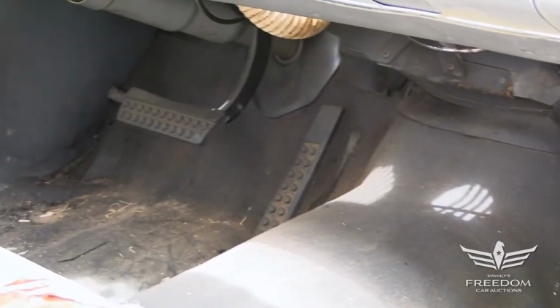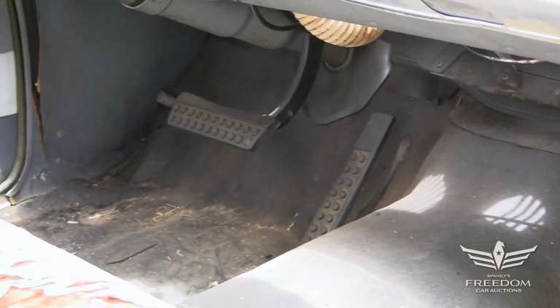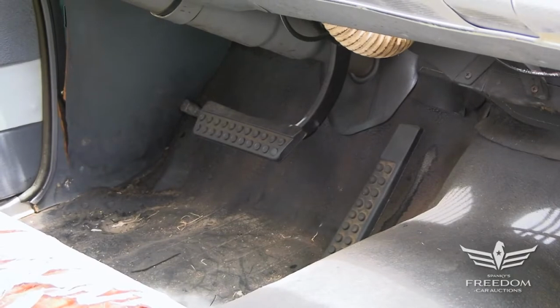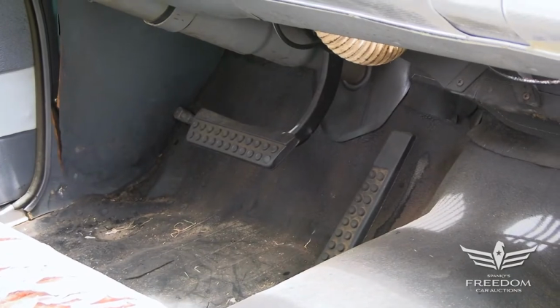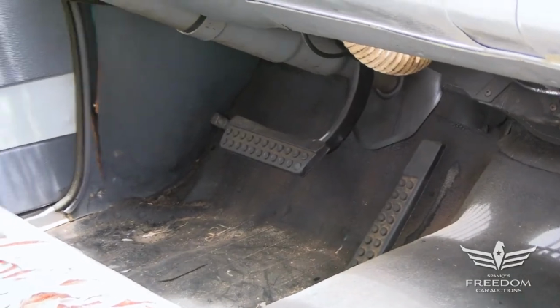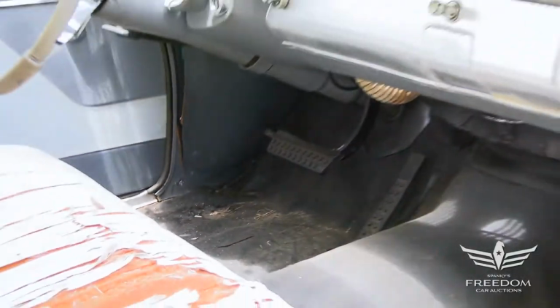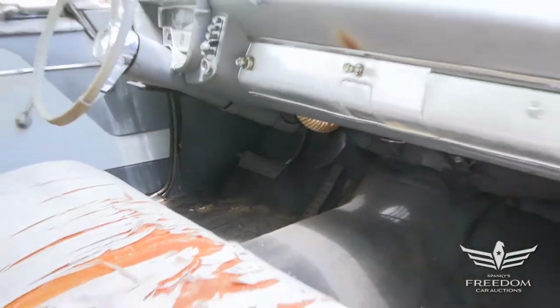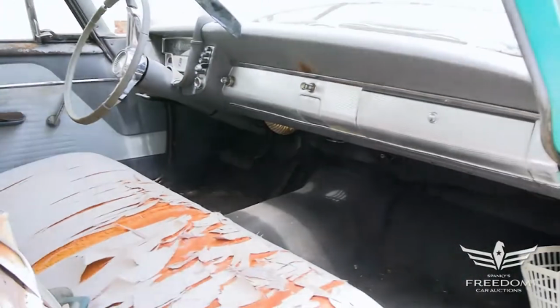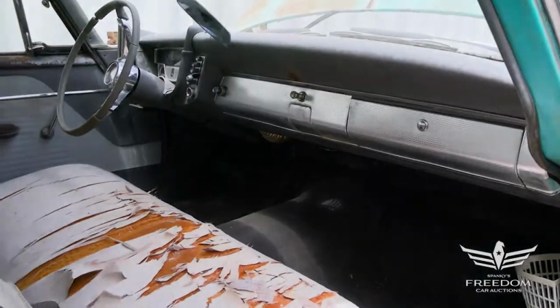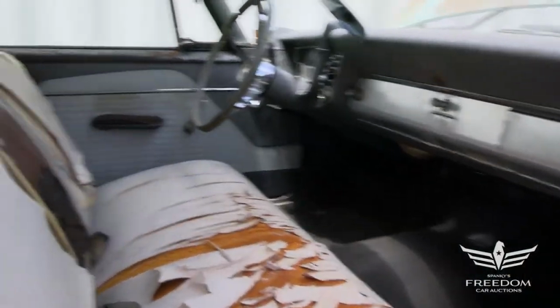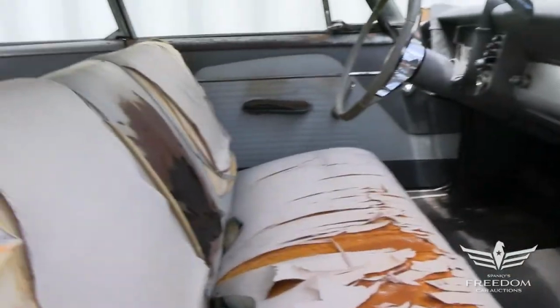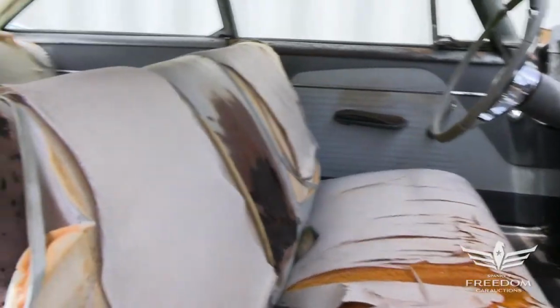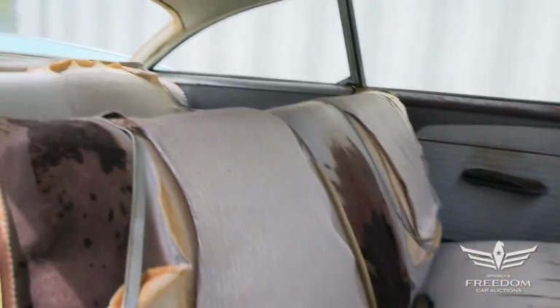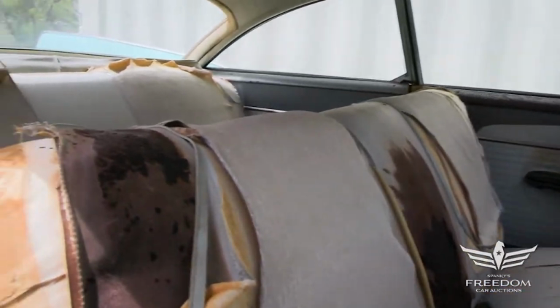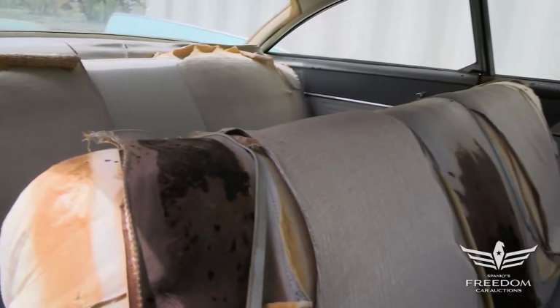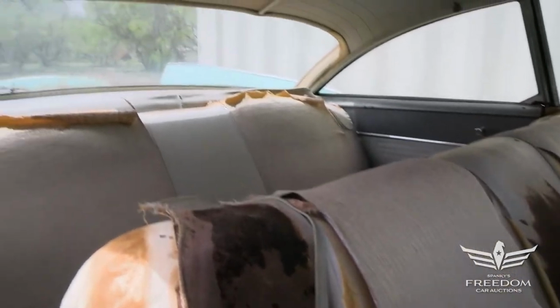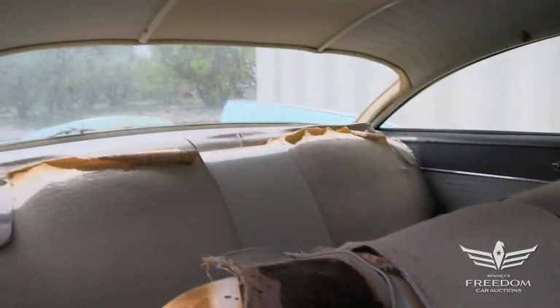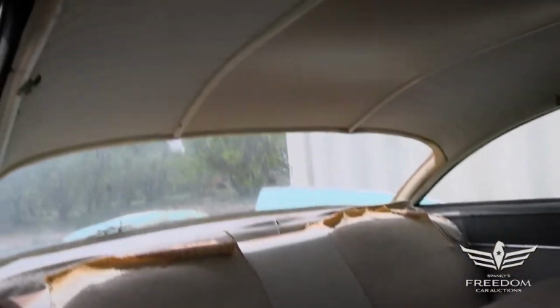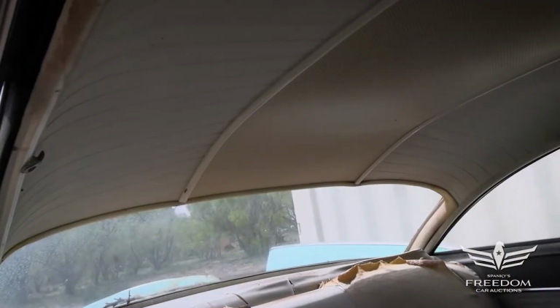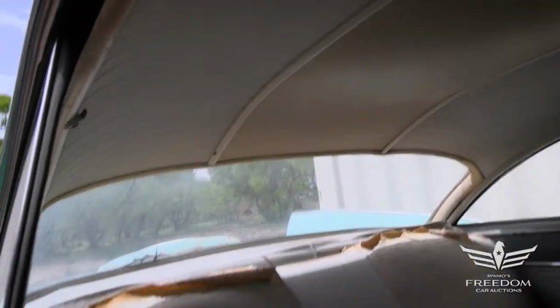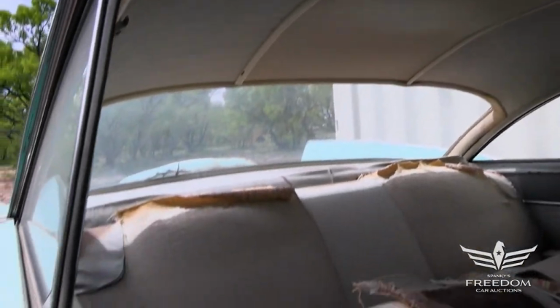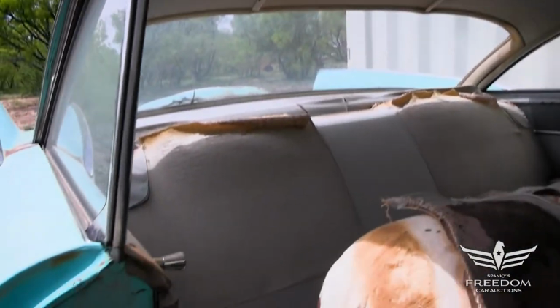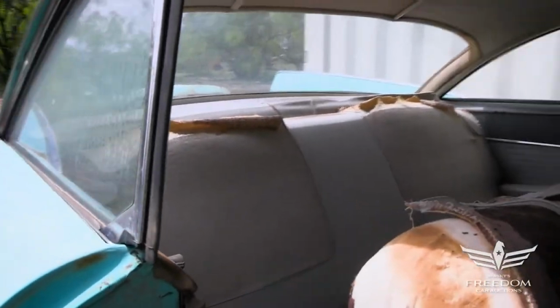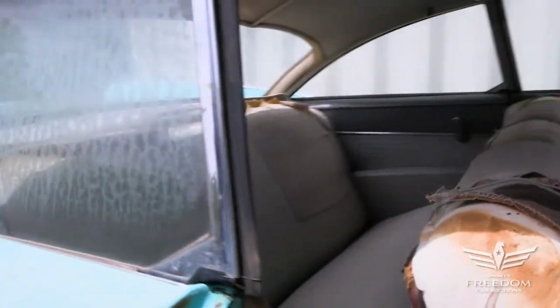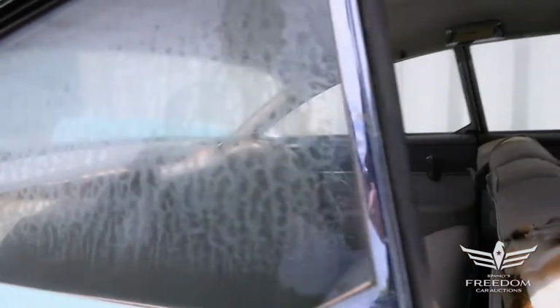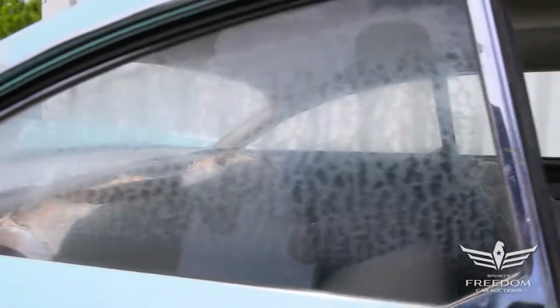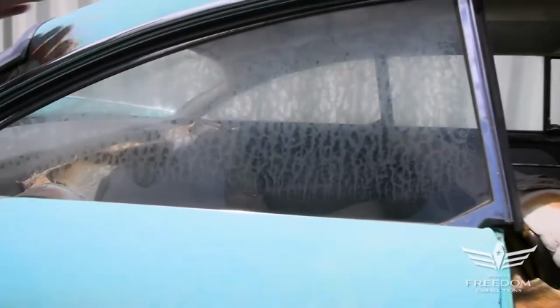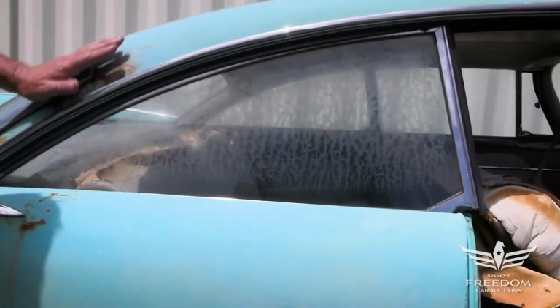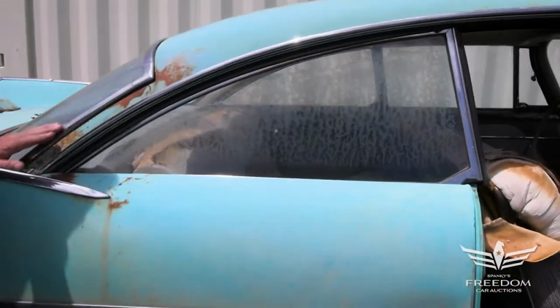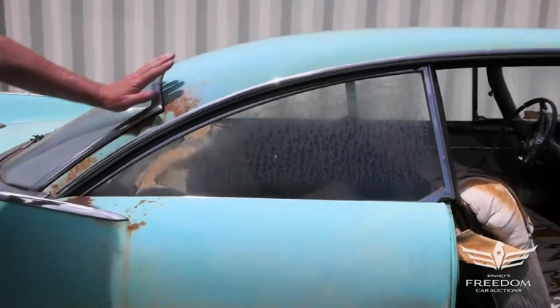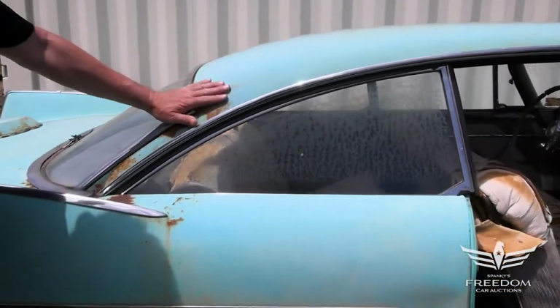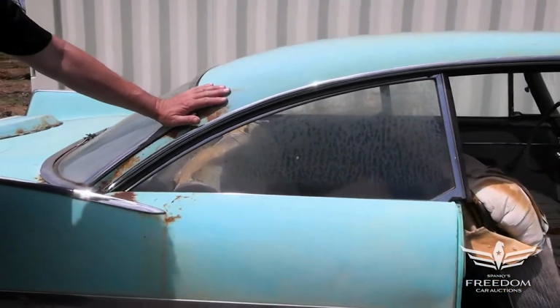The beauty of this Belvedere is that it's not a two-door post, it's not an austere sedan — this is the beautiful hardtop fastback. Roll this window down and the entire side of the car is wide open. It's a great car to drive around in, with that beautiful, graceful fastback body.